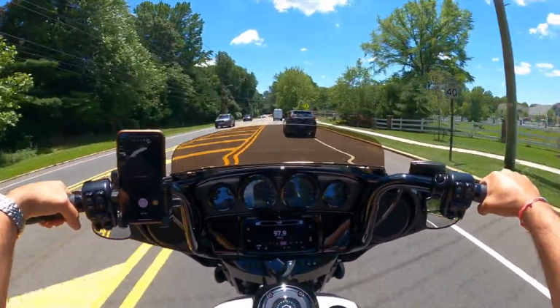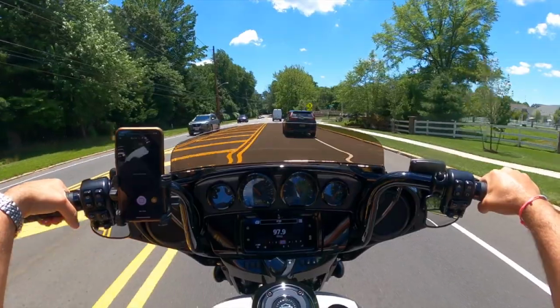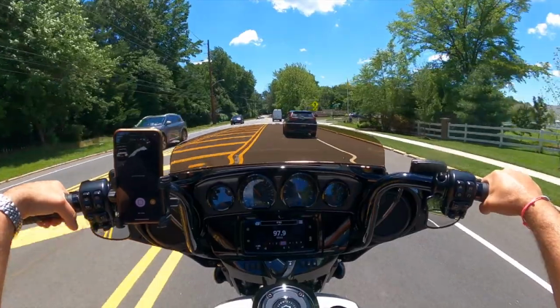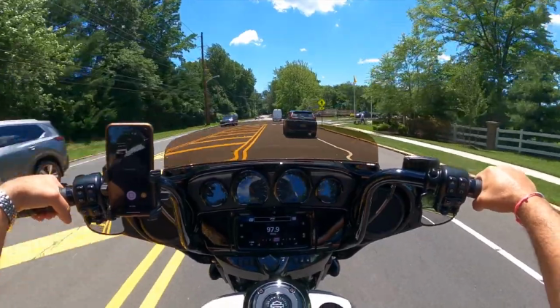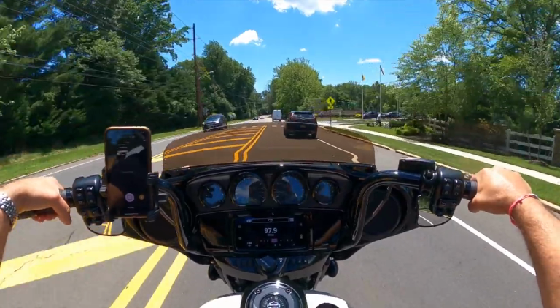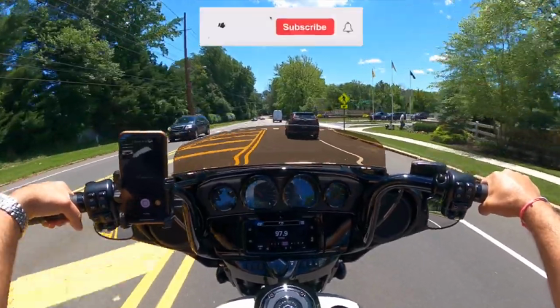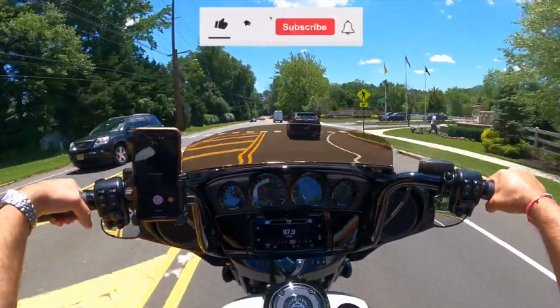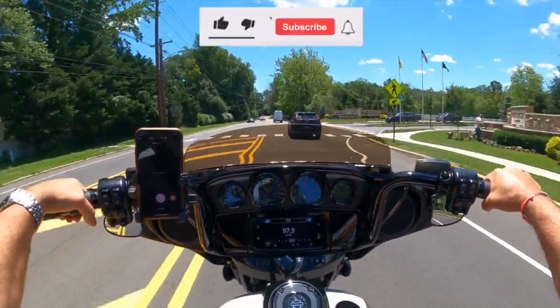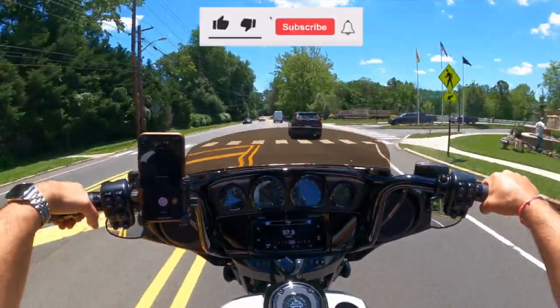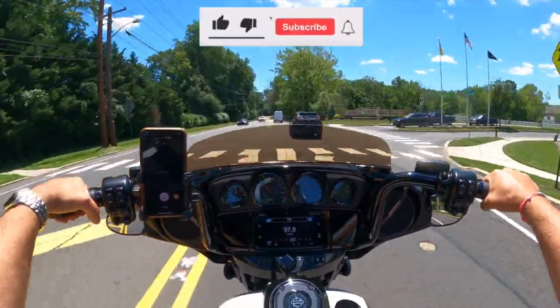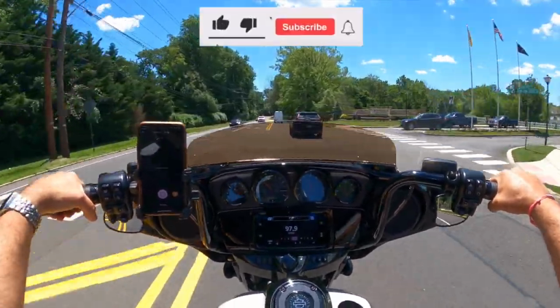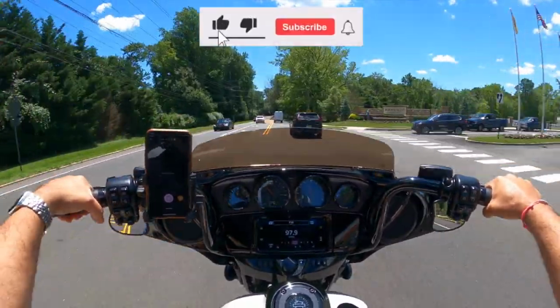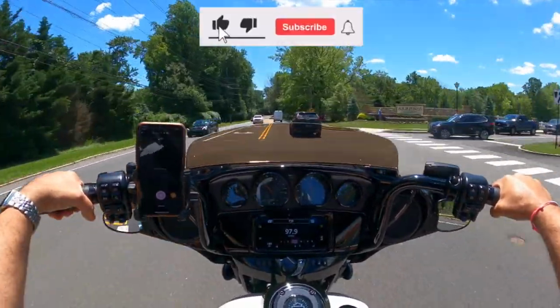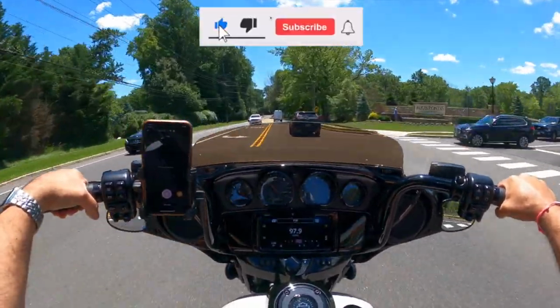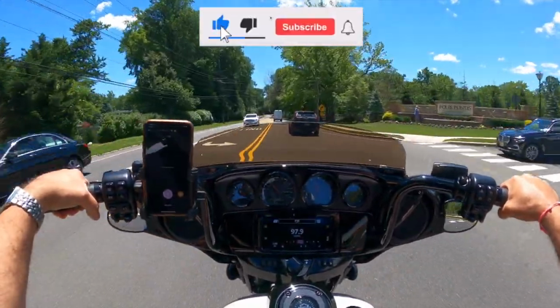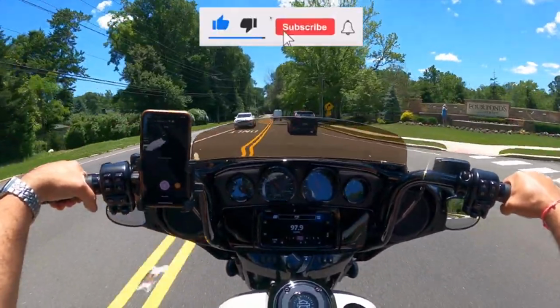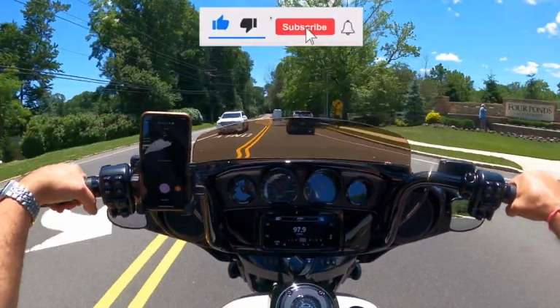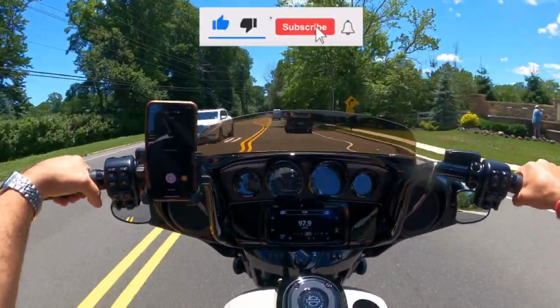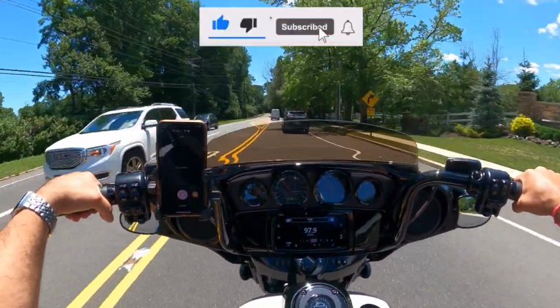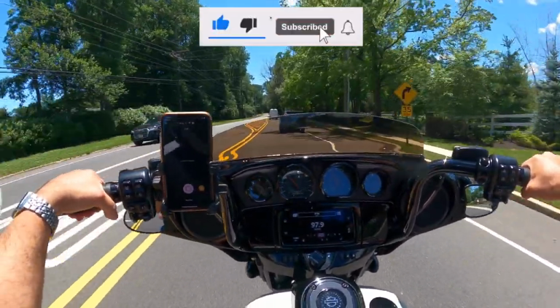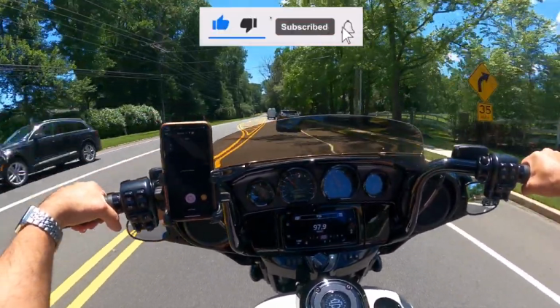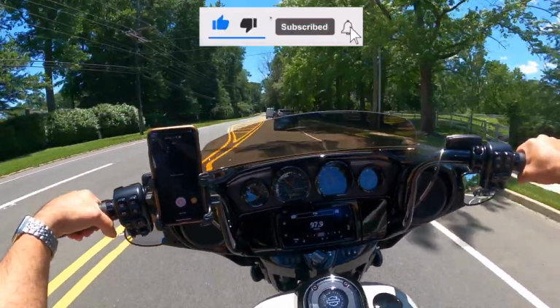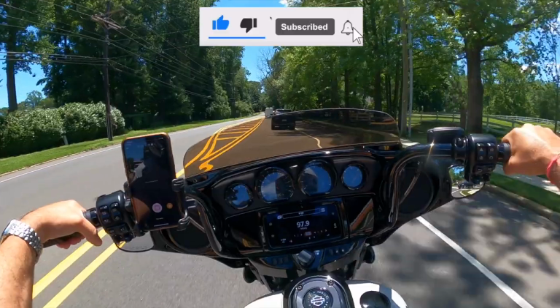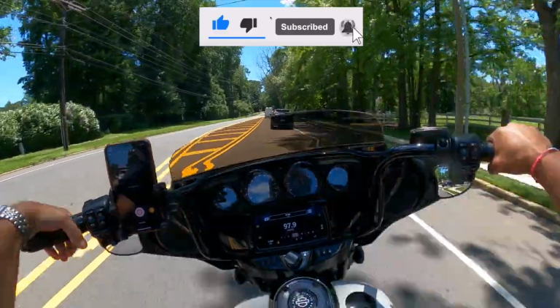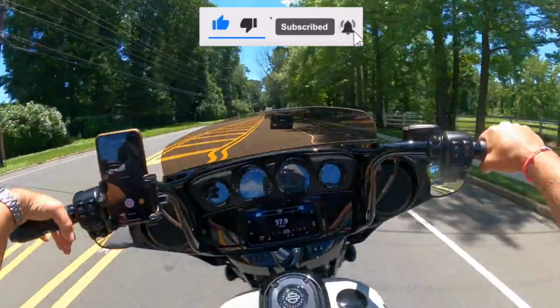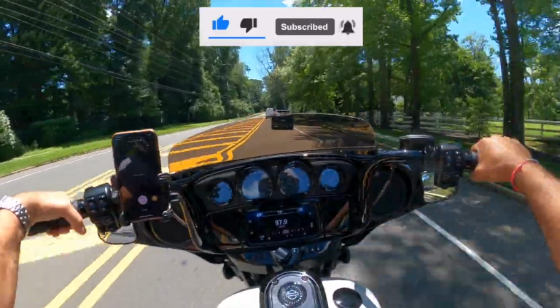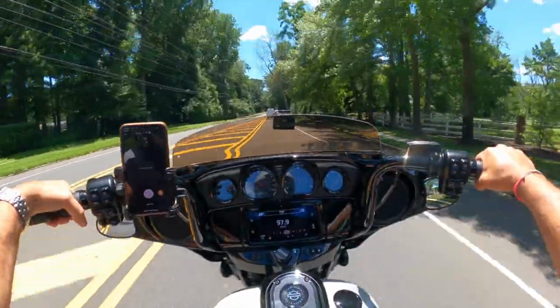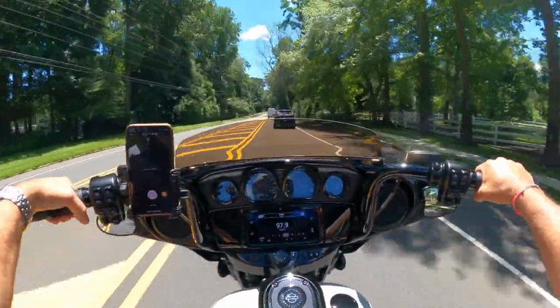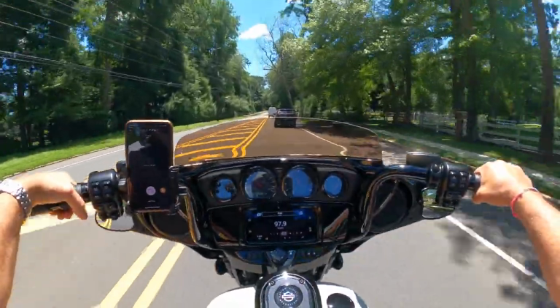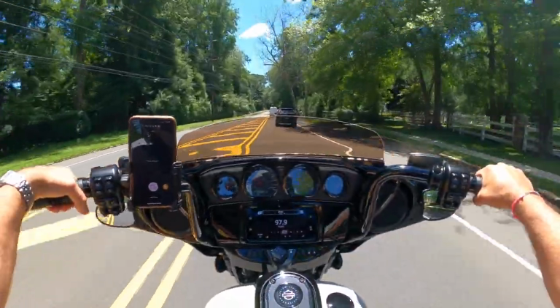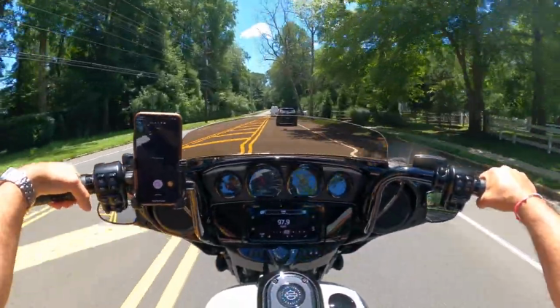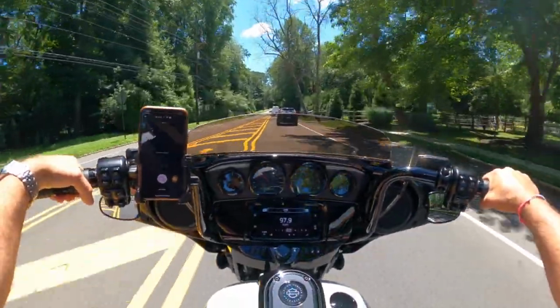If you like this video, do me a favor and hit that like button — it really helps out the channel. Remember to hit that bell icon so you can be reminded of future videos.